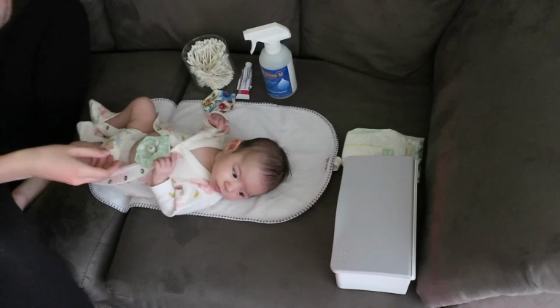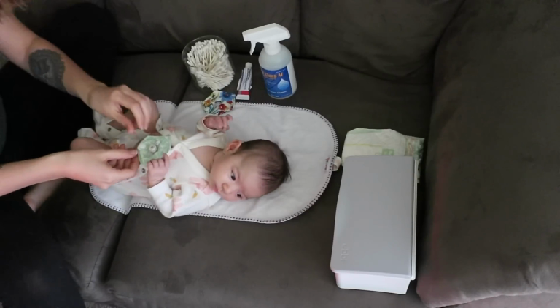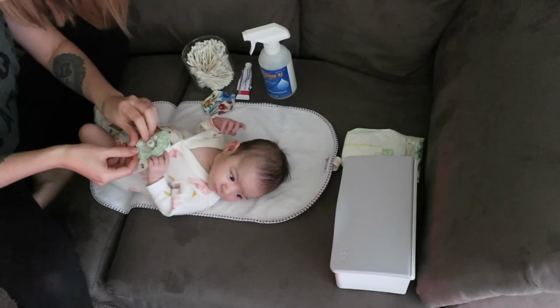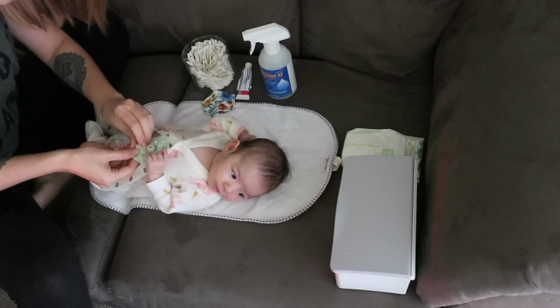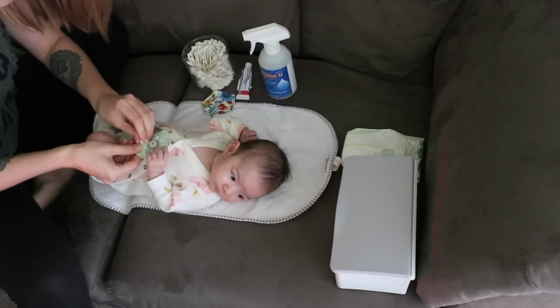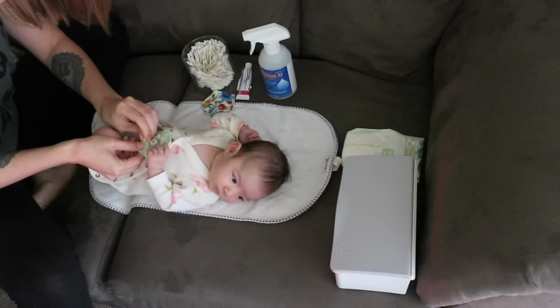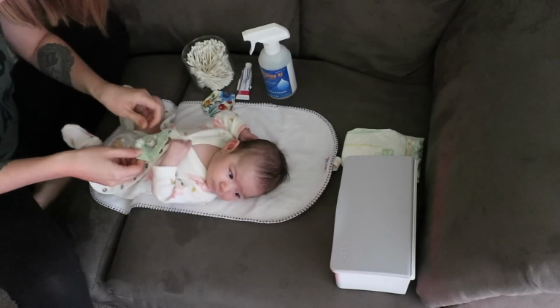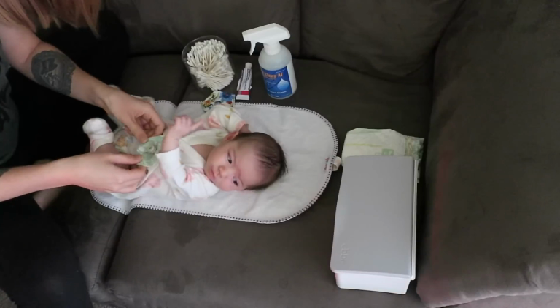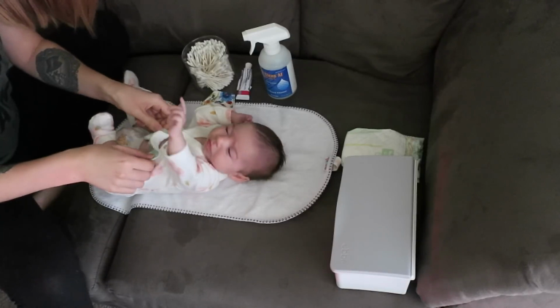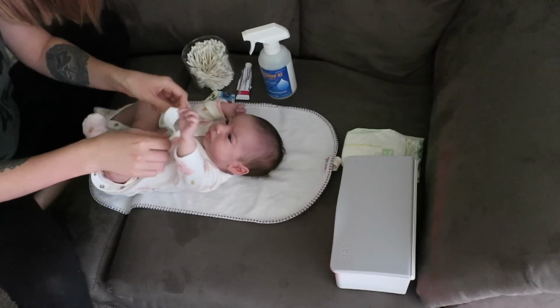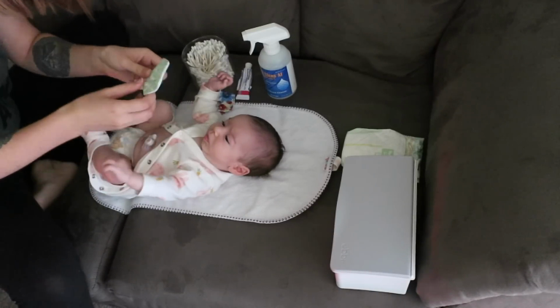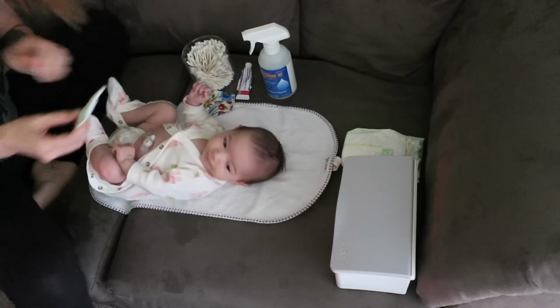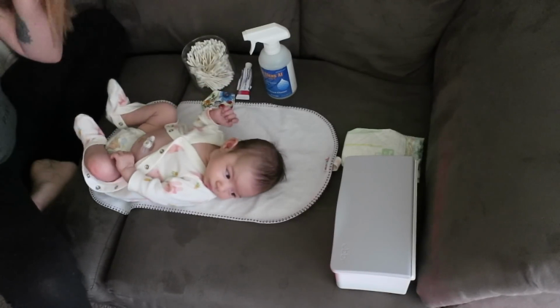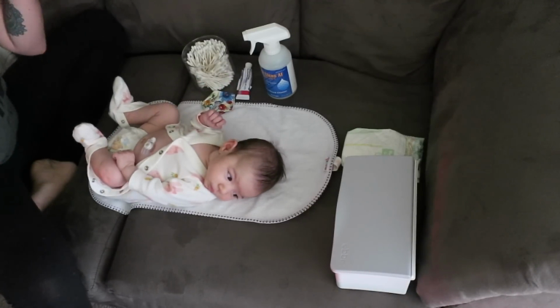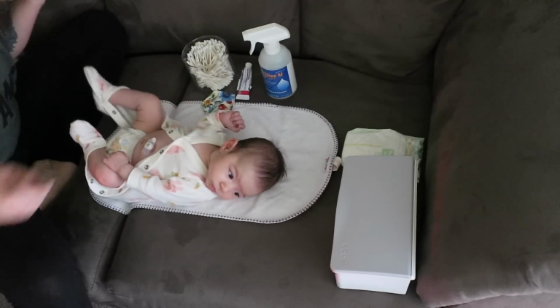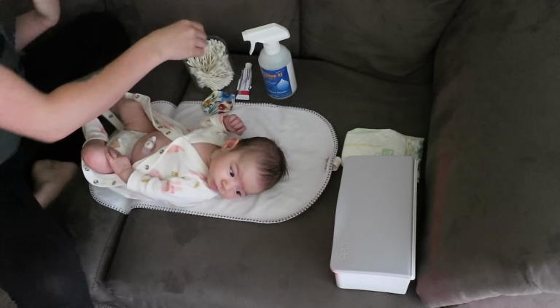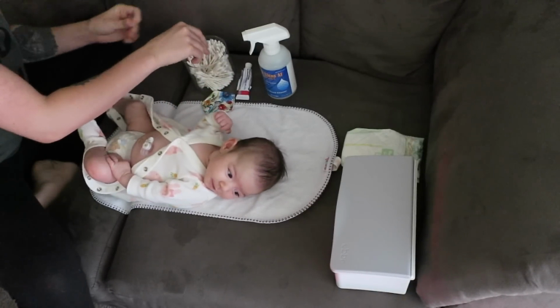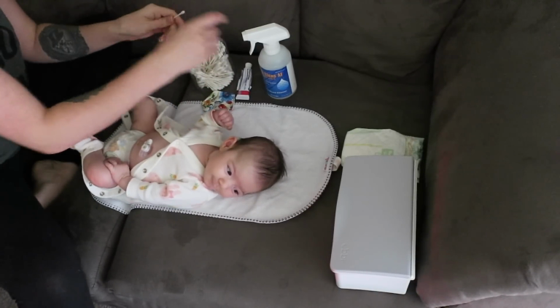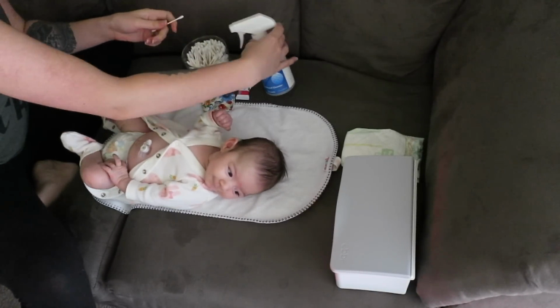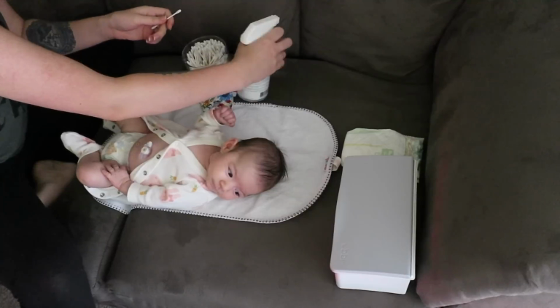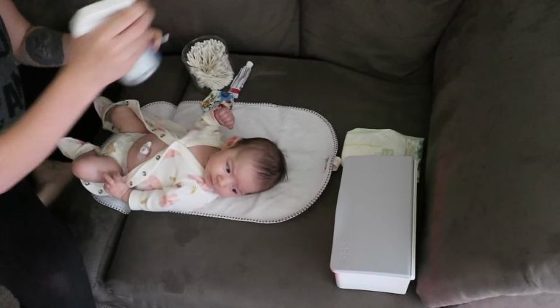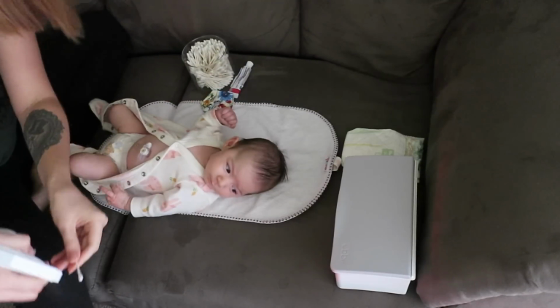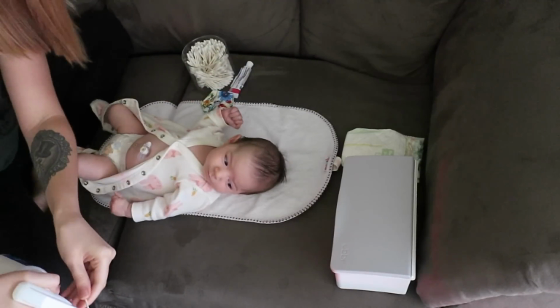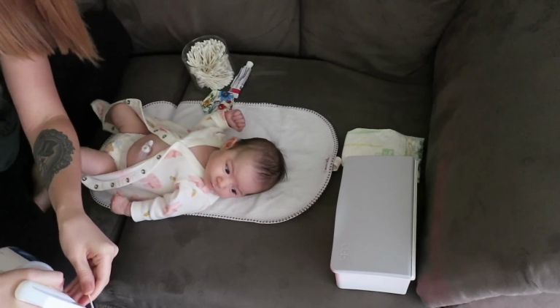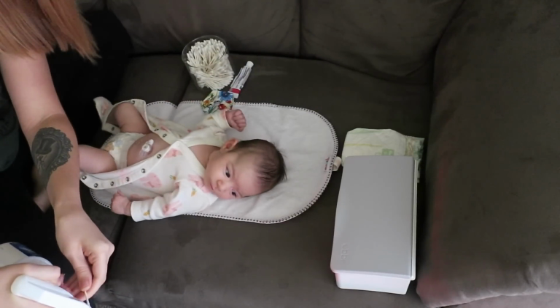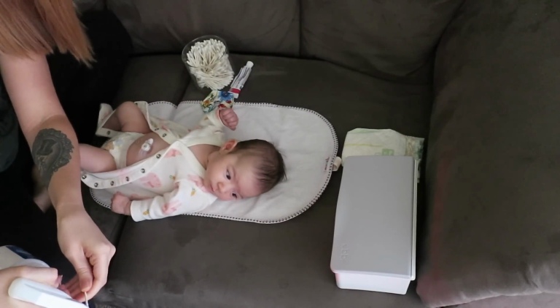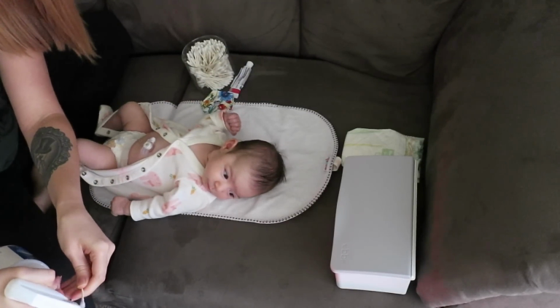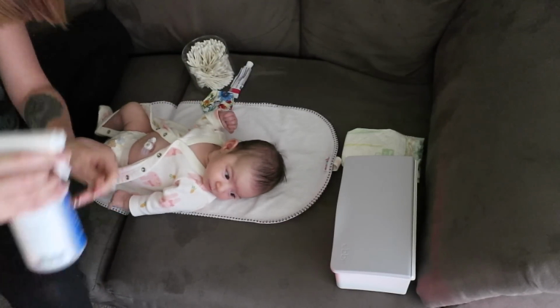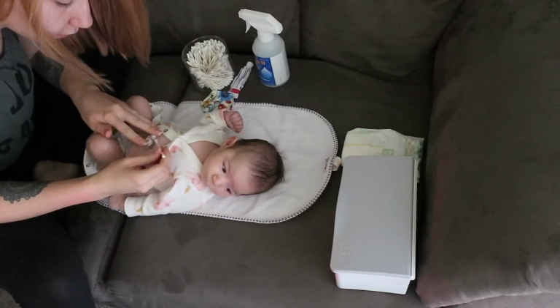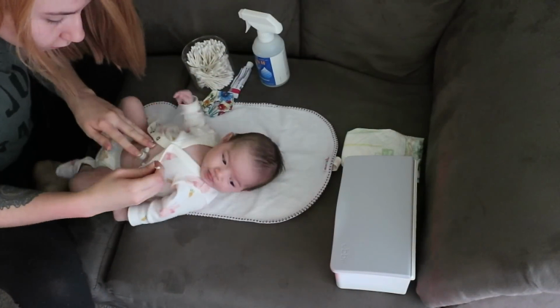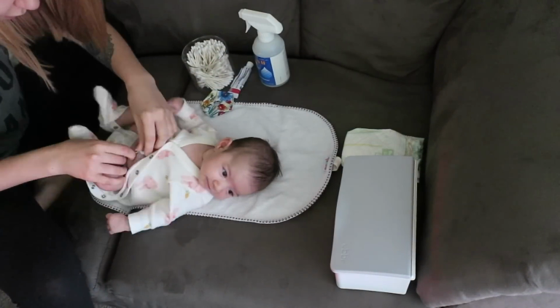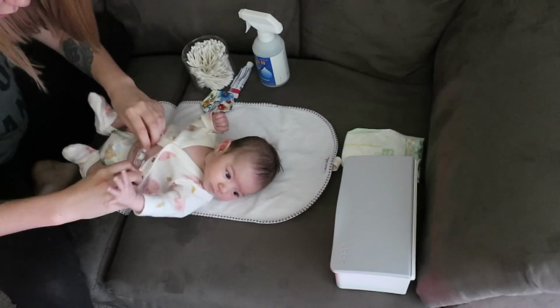While I already have her undressed, I take the time to clean her feeding tube. This is something I actually do multiple times throughout the day, but for the sake of this video not being too repetitive, I only filmed it once. So keep in mind, I do this before and after every feed.